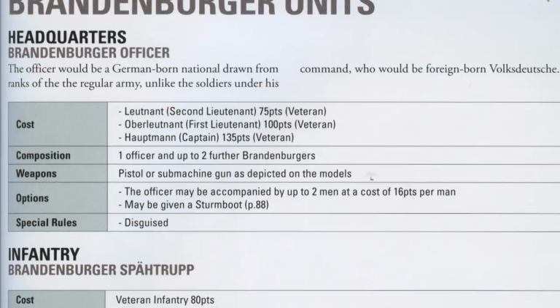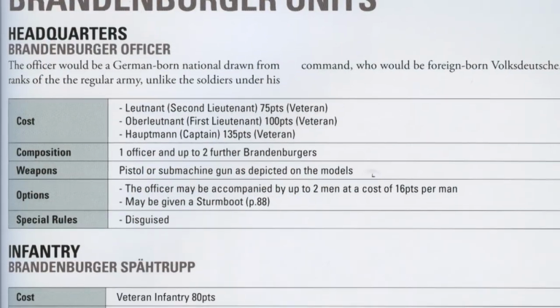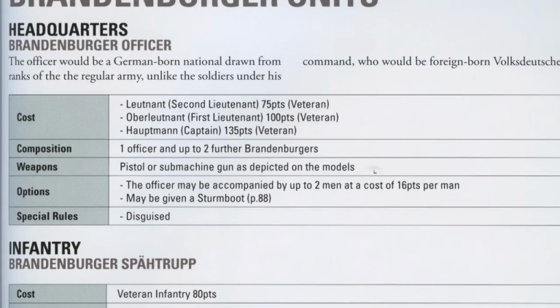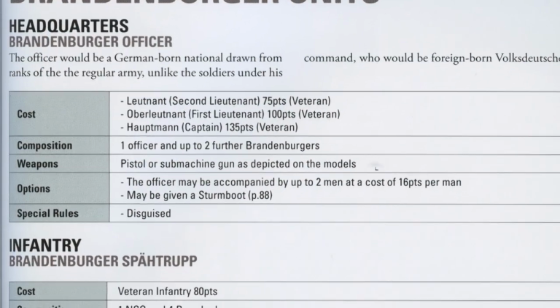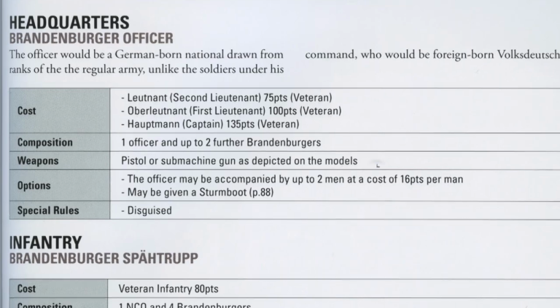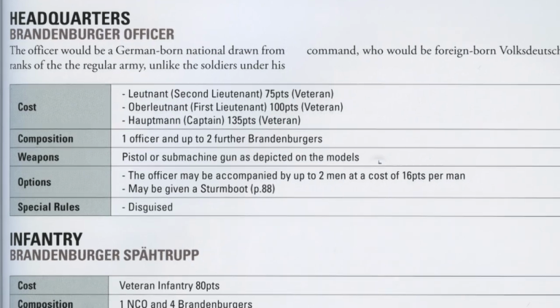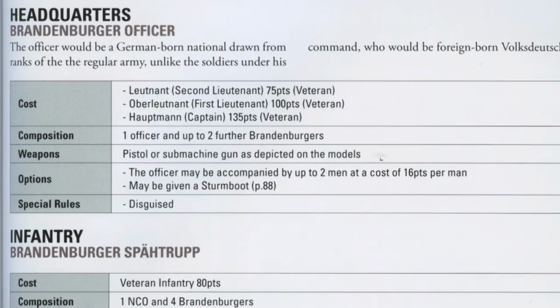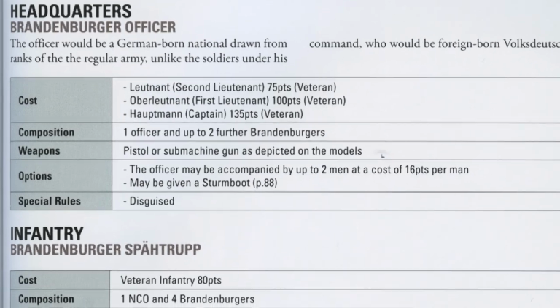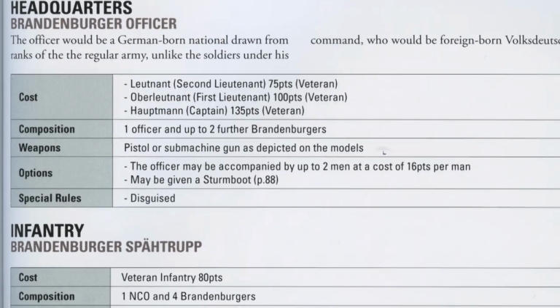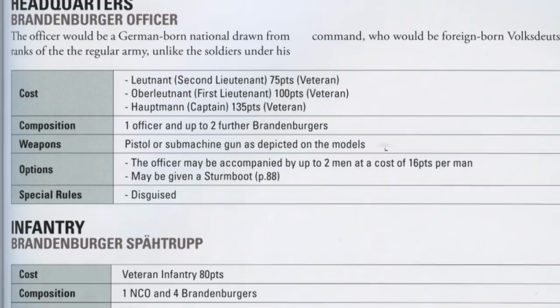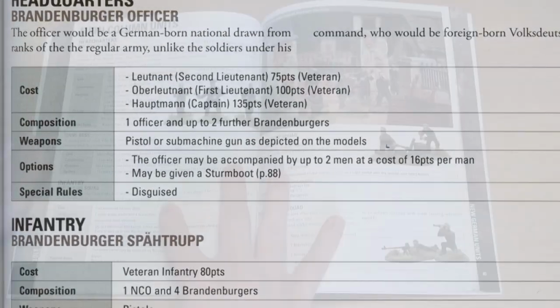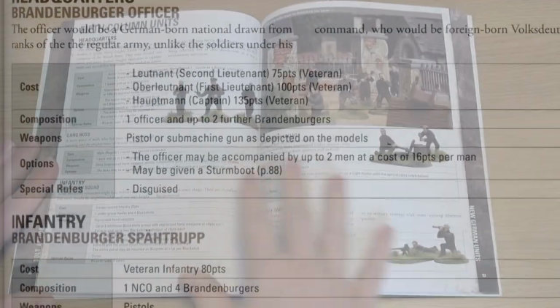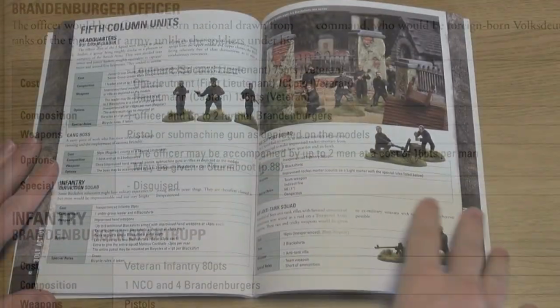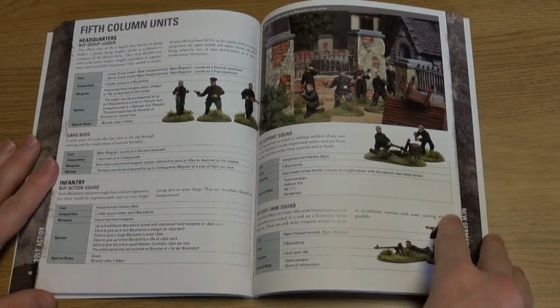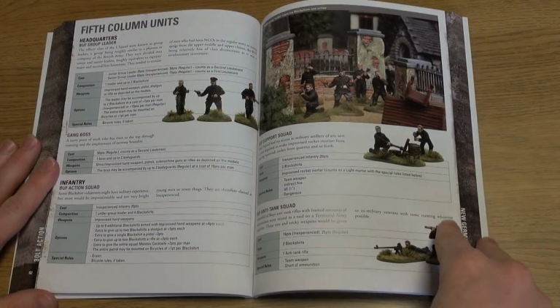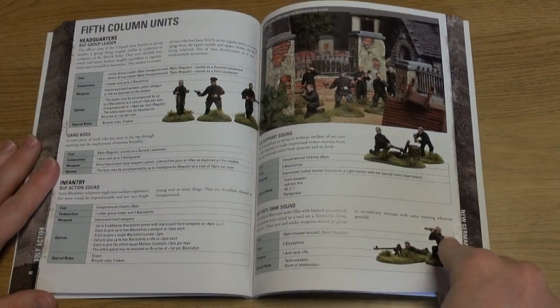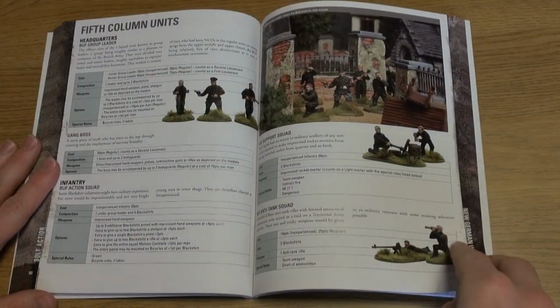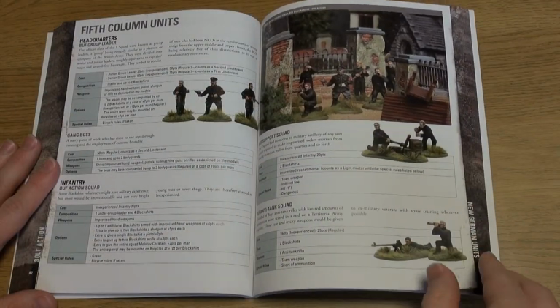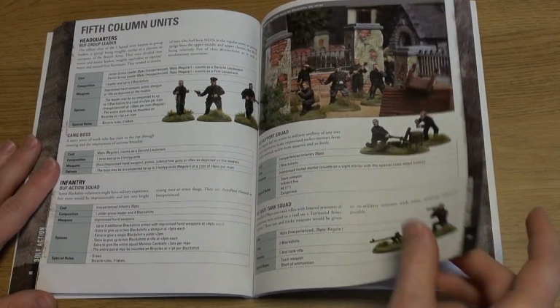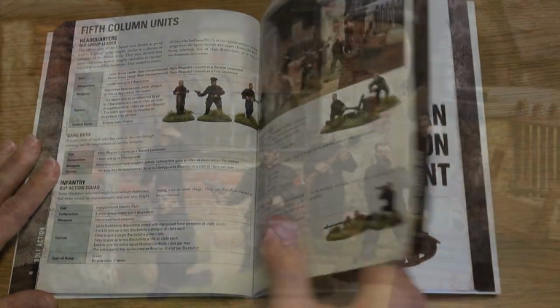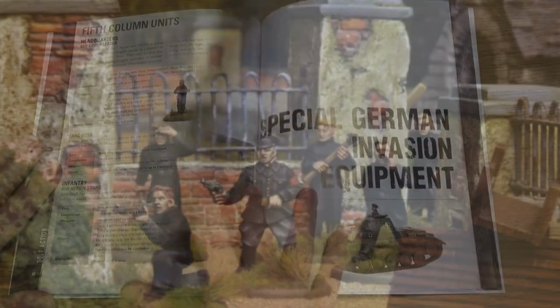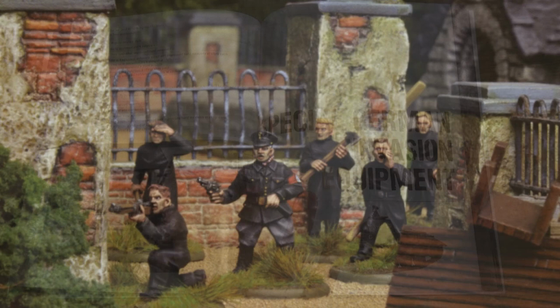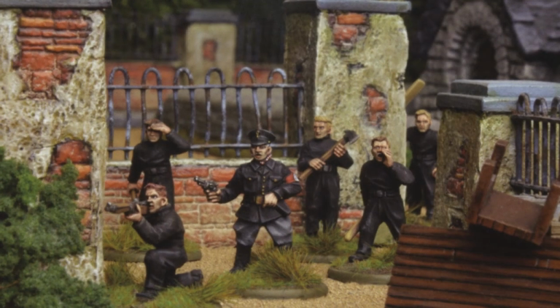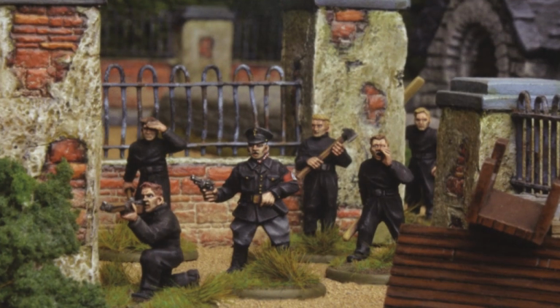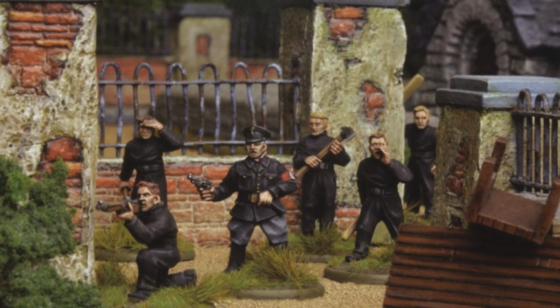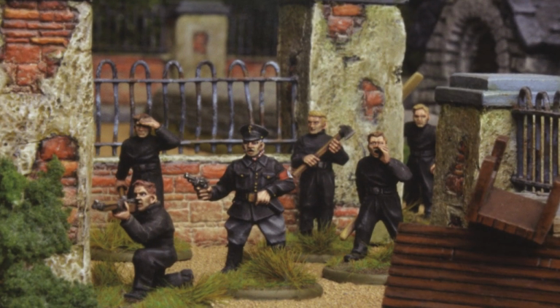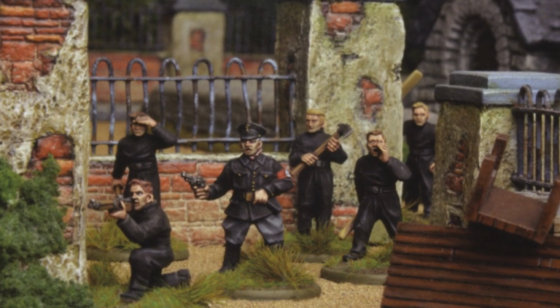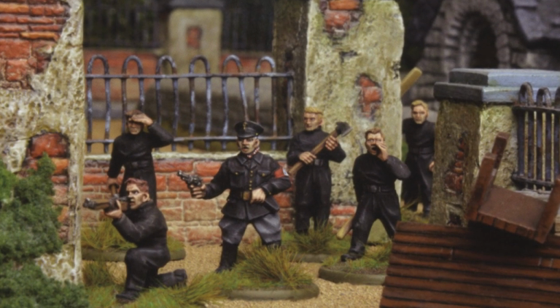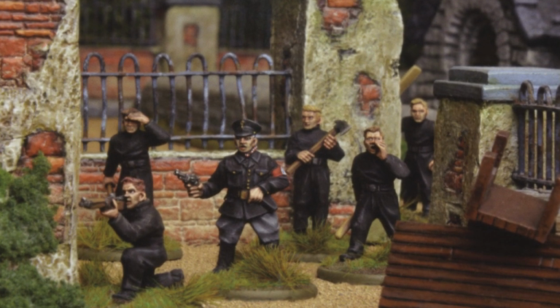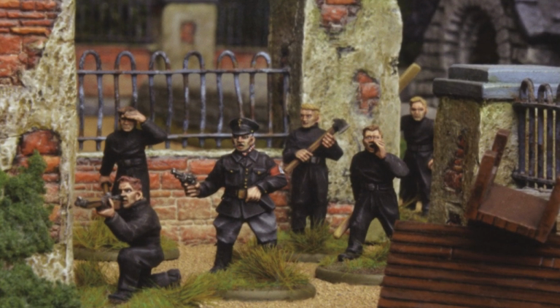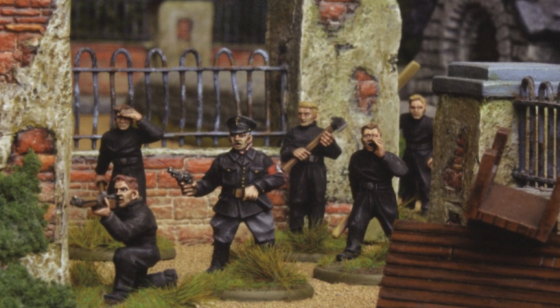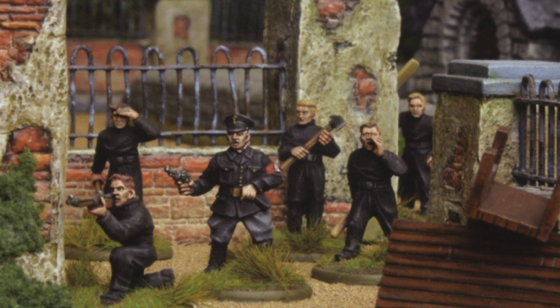The rules even deal with the much-feared 5th column in the form of the traitorous British Union of Fascists, which appear in miniature form in the photographs.